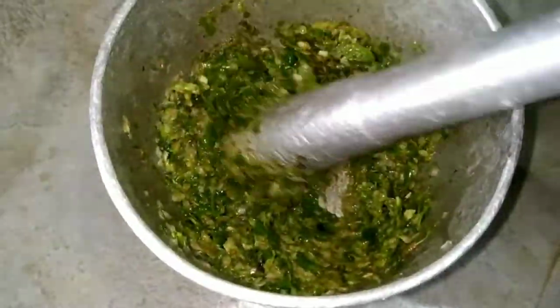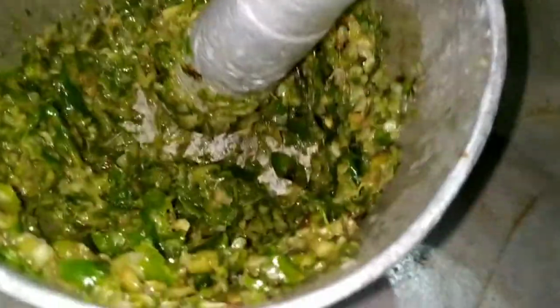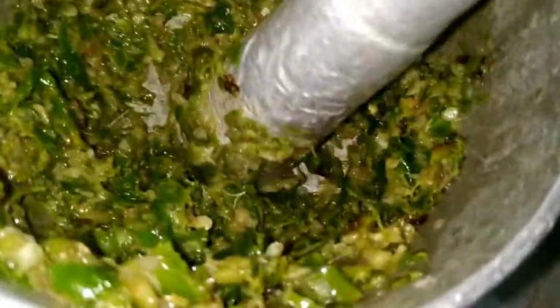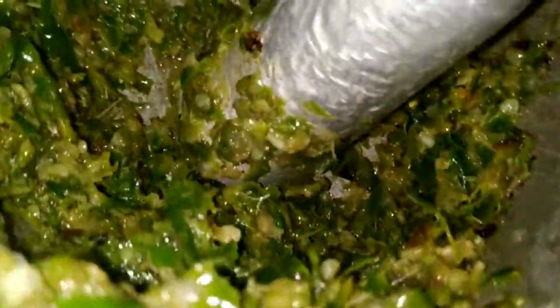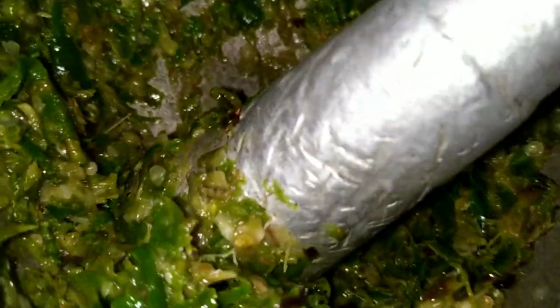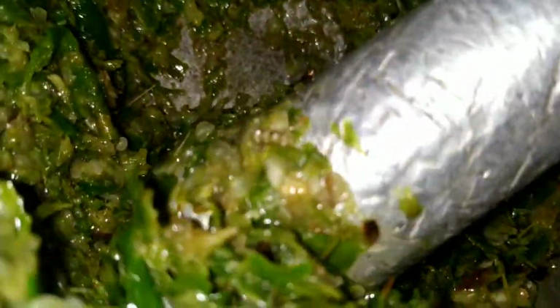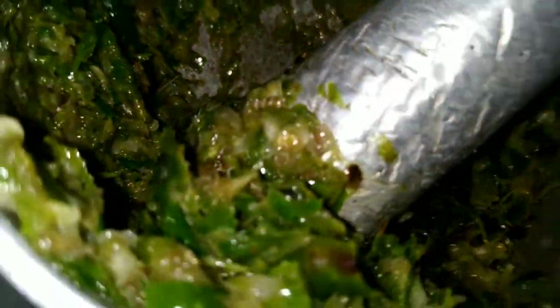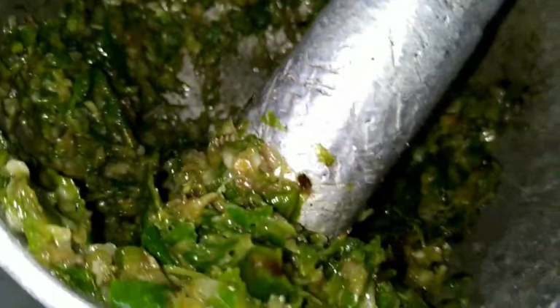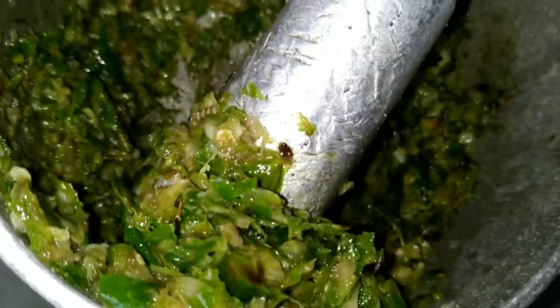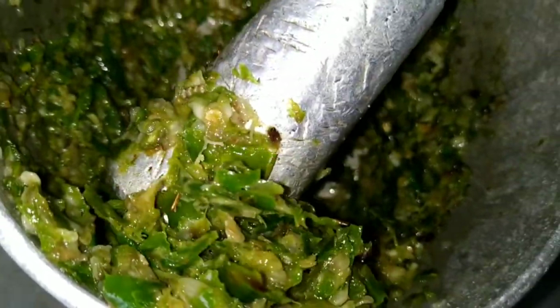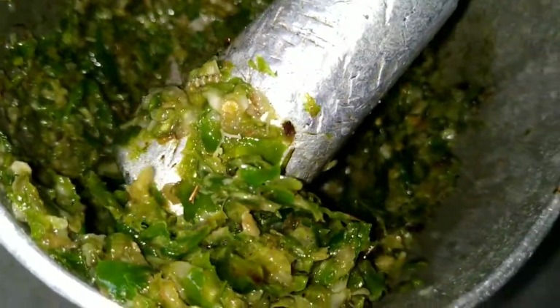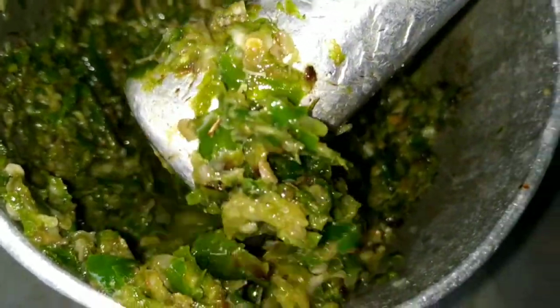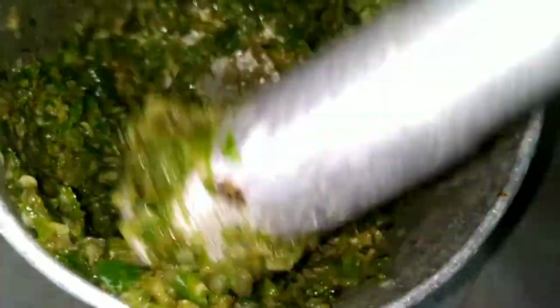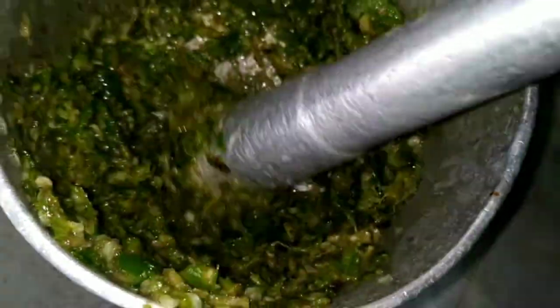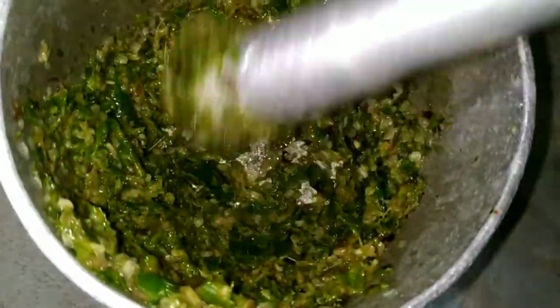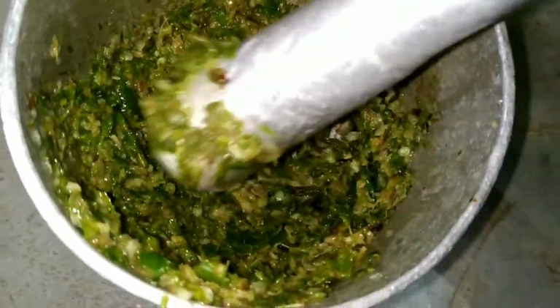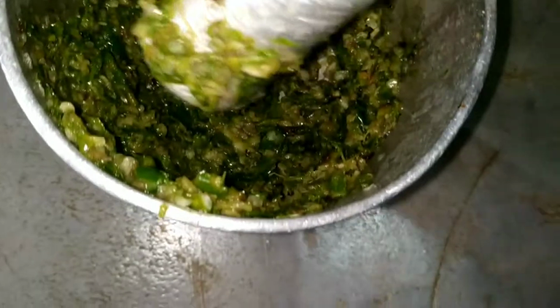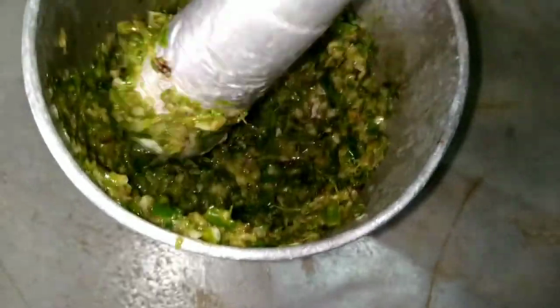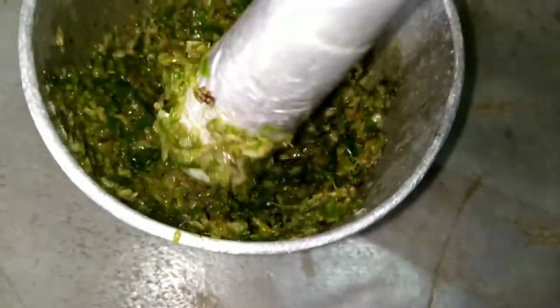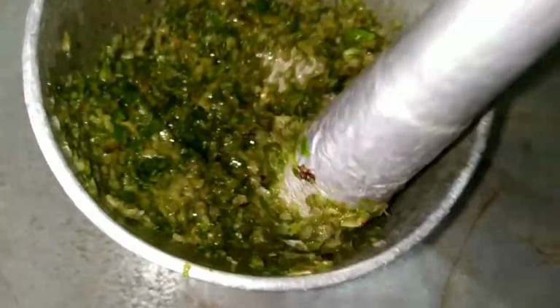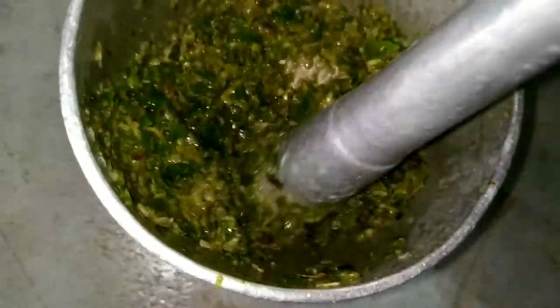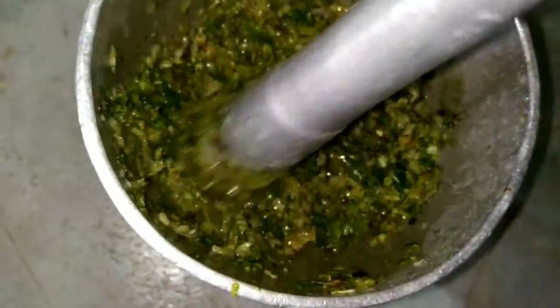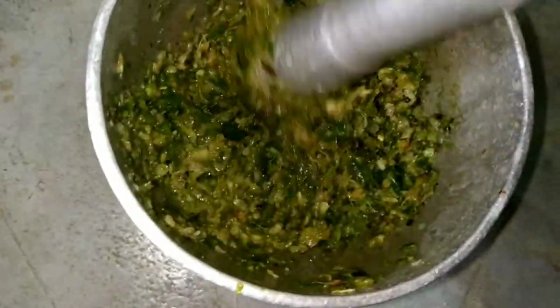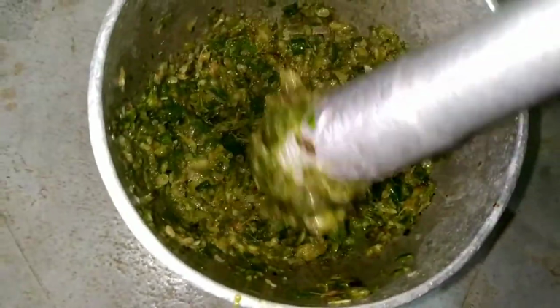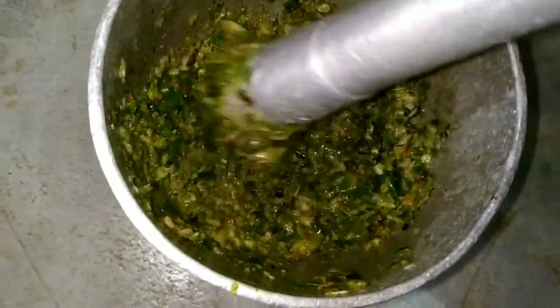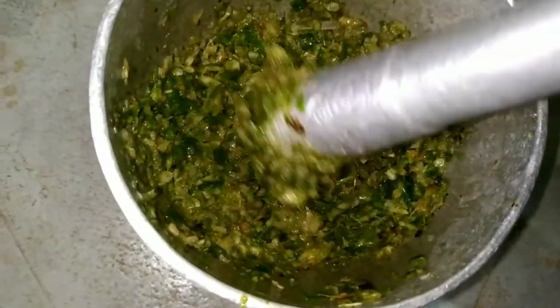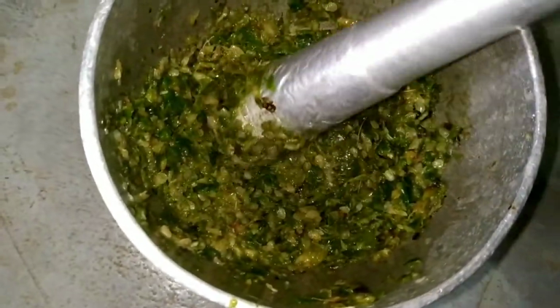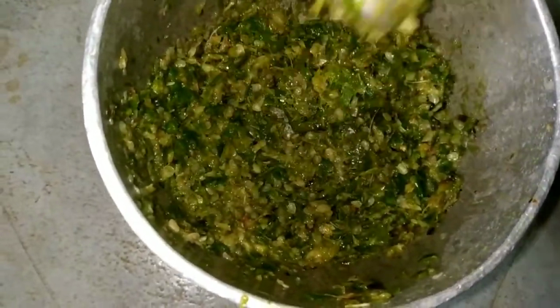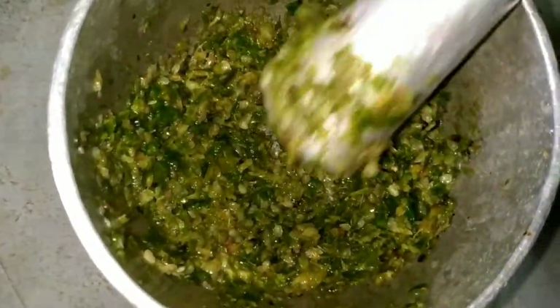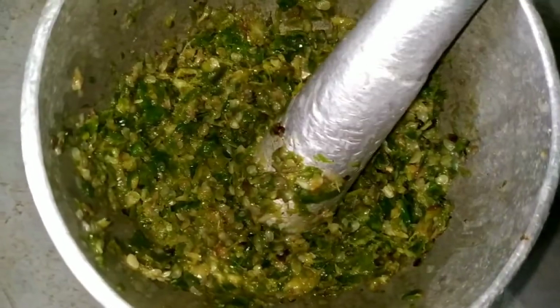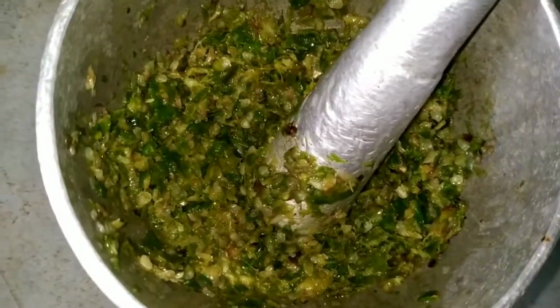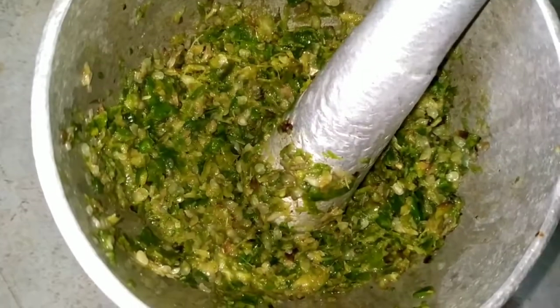The chutney is prepared and it is ready to be served. Just look at it — it looks so mouth-watering. It is a very easy recipe and it hardly takes 5 to 10 minutes to prepare.